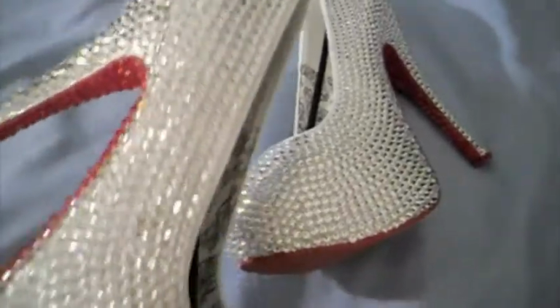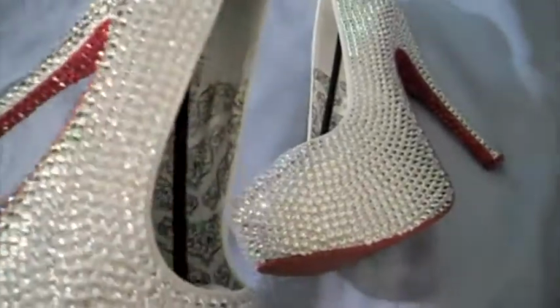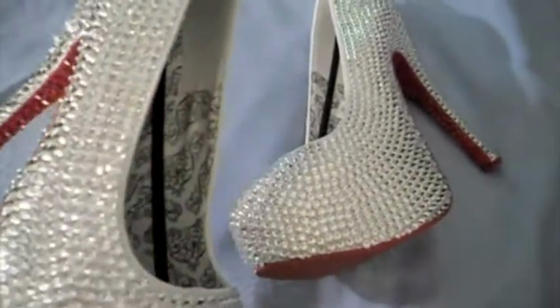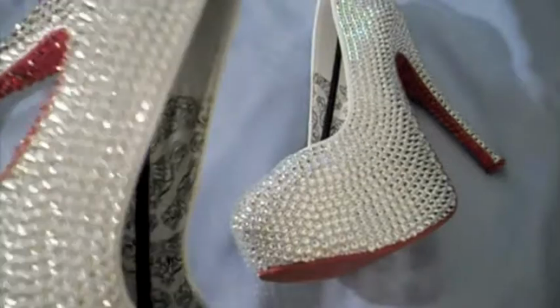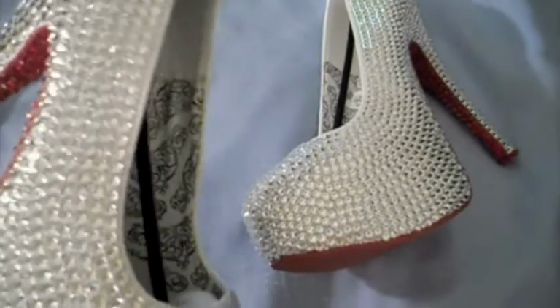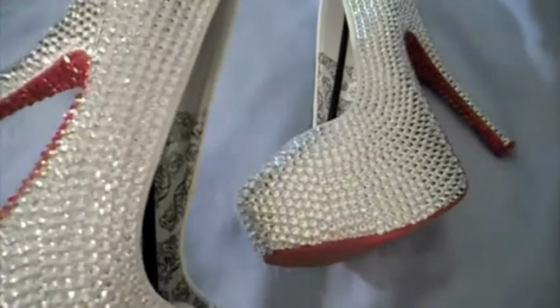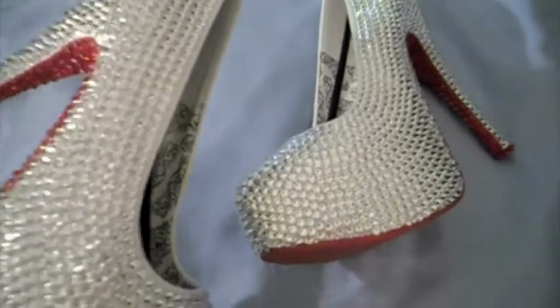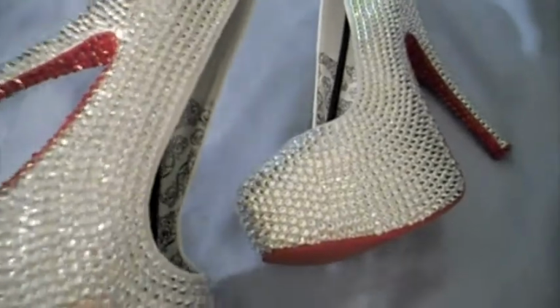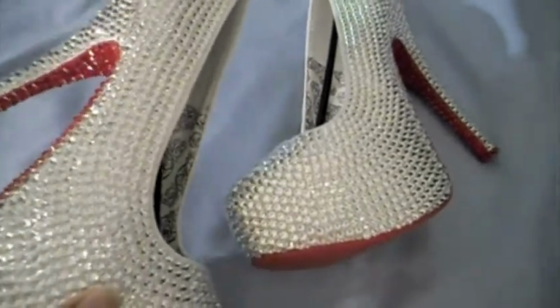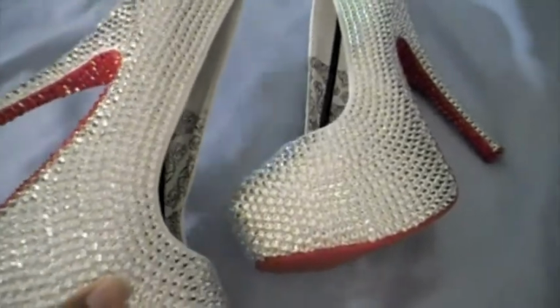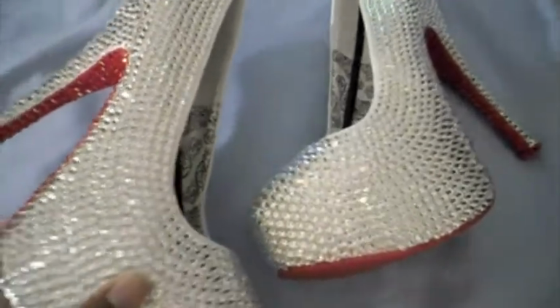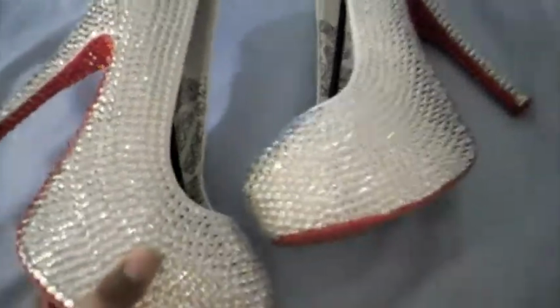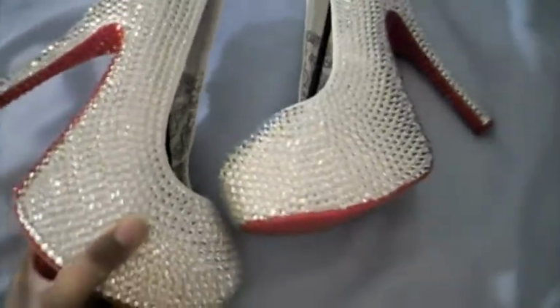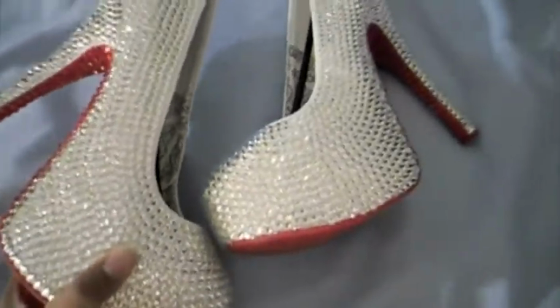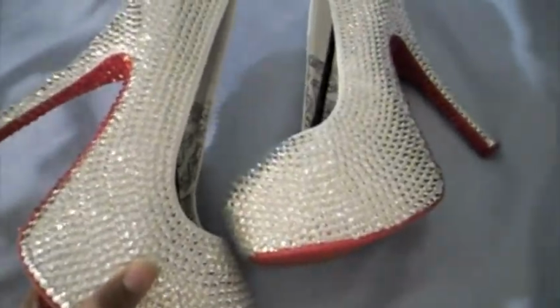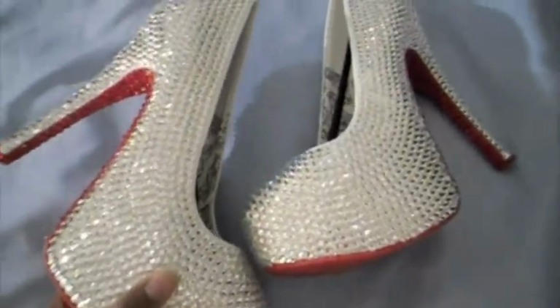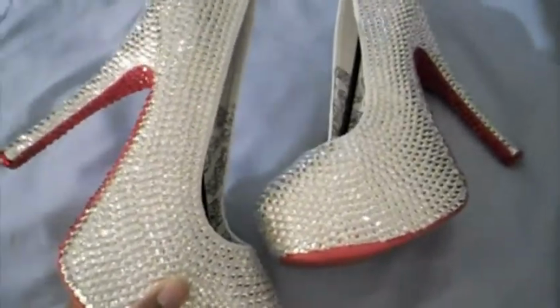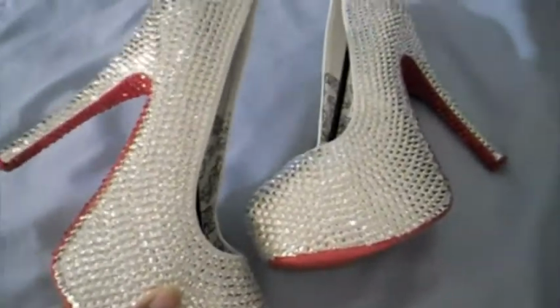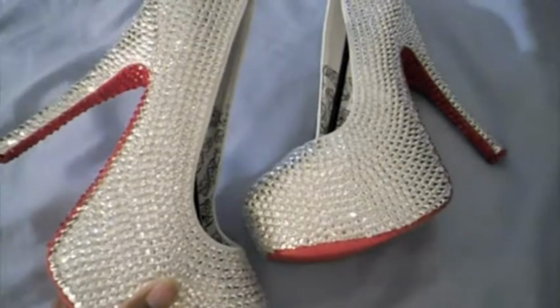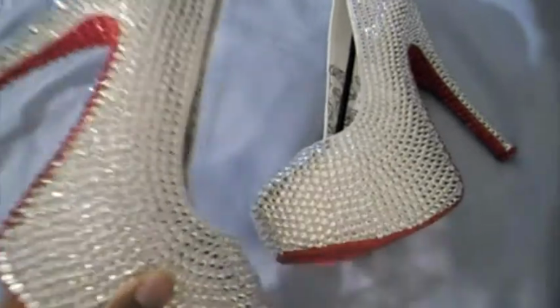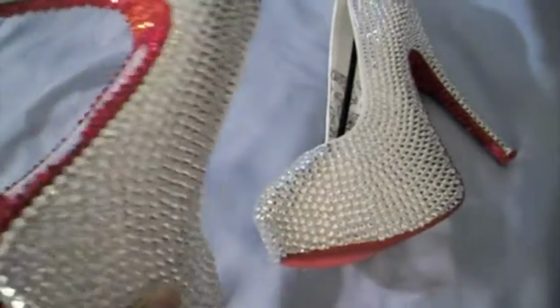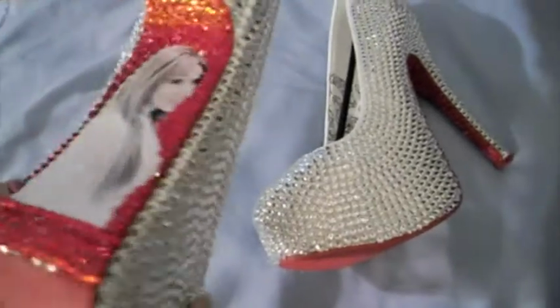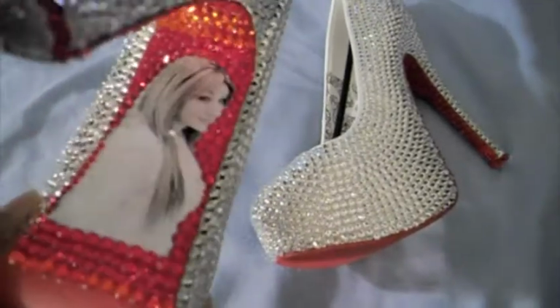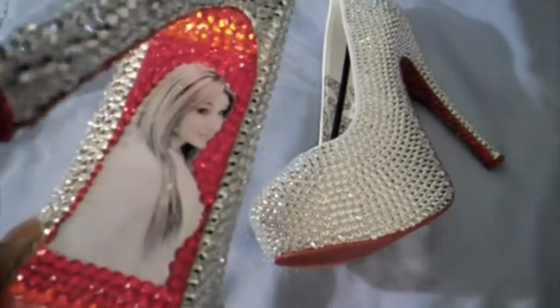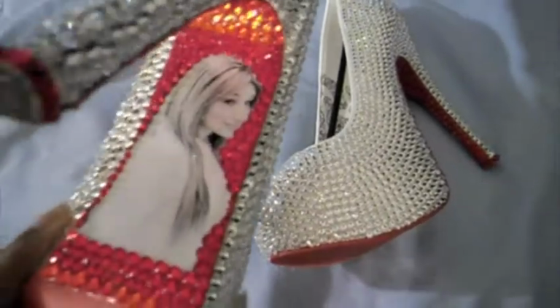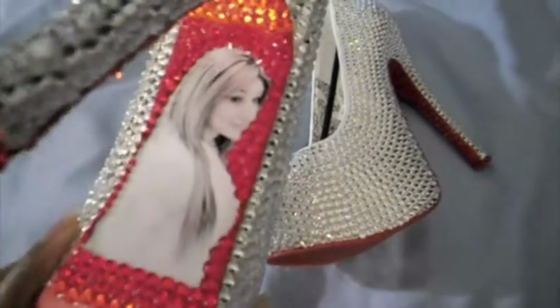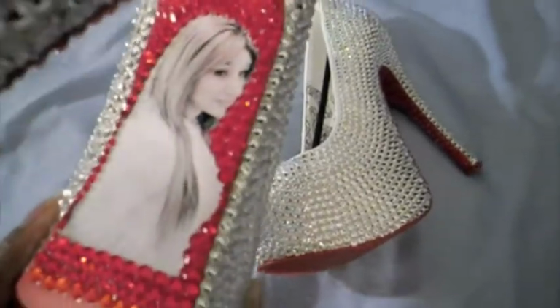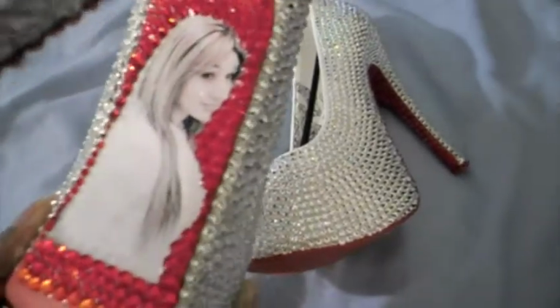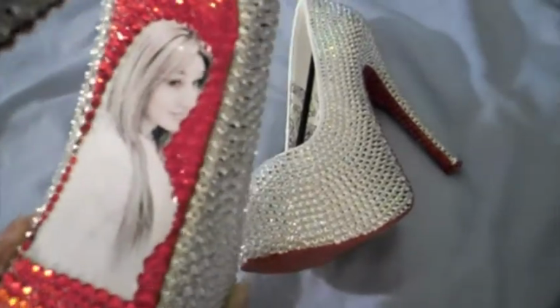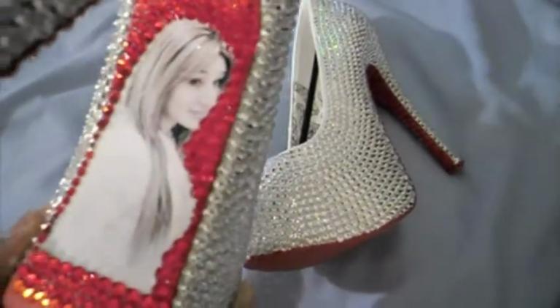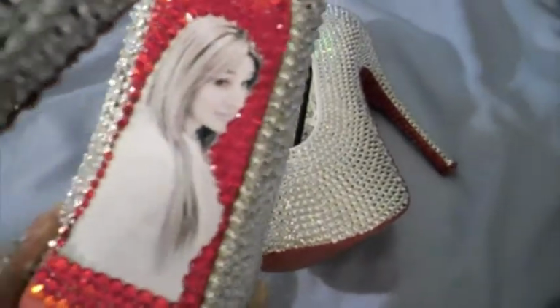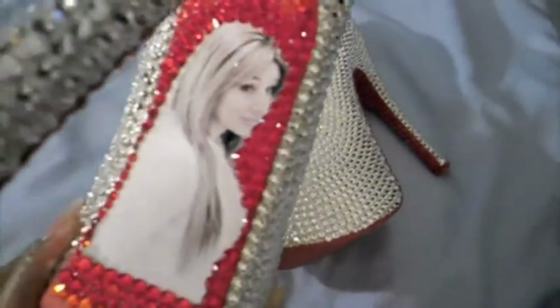And she wanted red bottoms. Now, since she's my best customer, I decided to put her picture — as you guys can see — on the bottom of the heel.